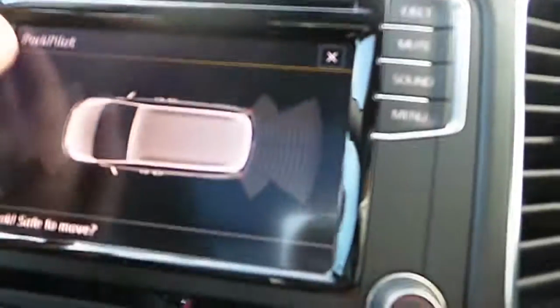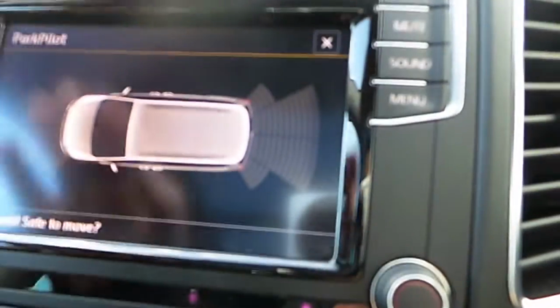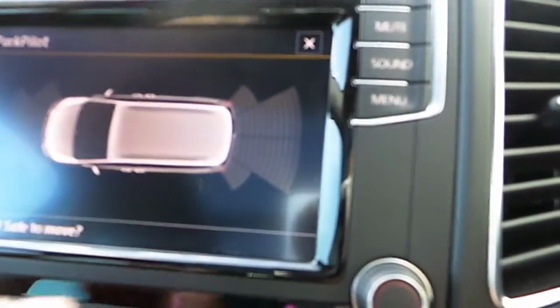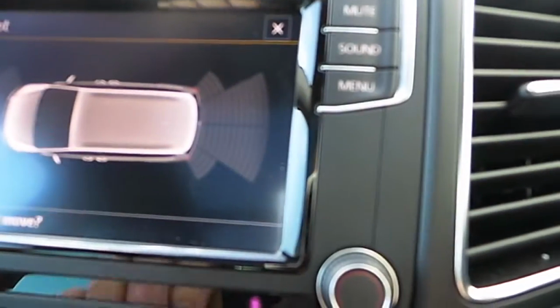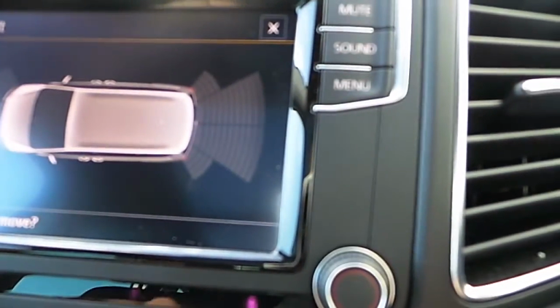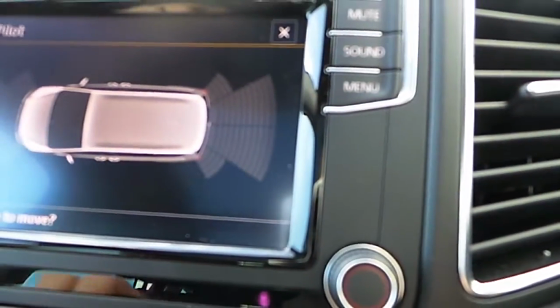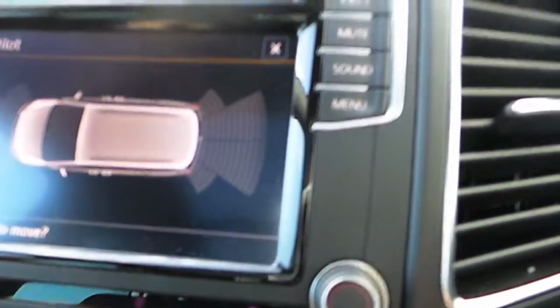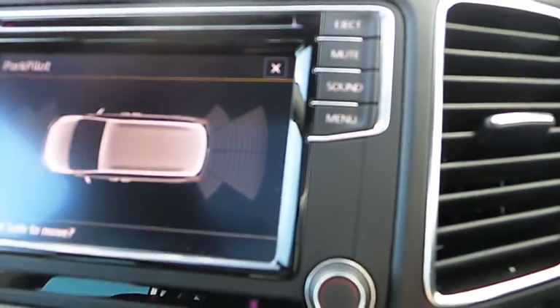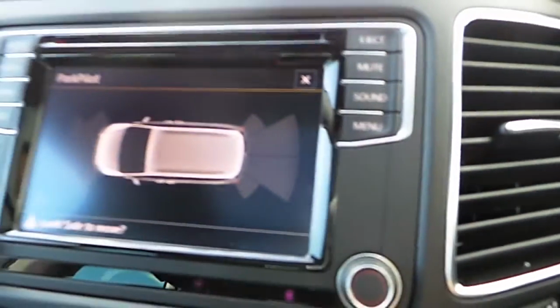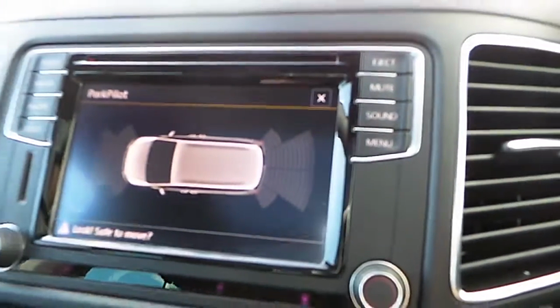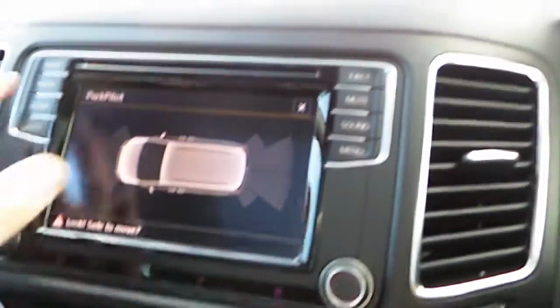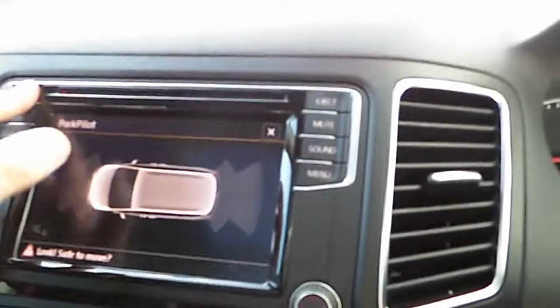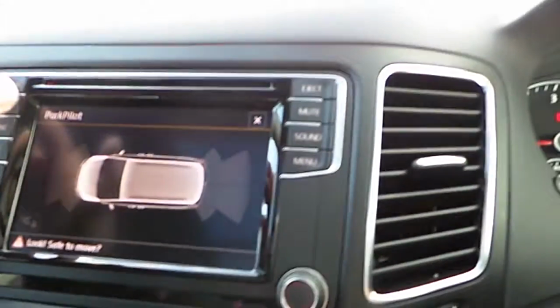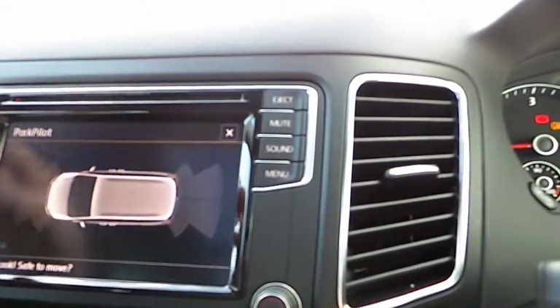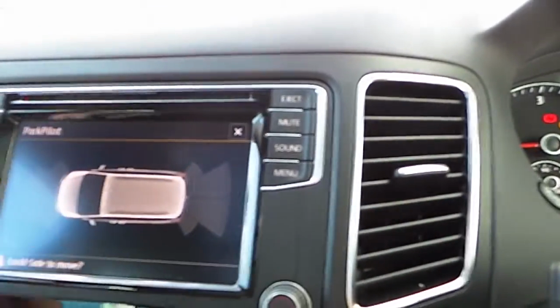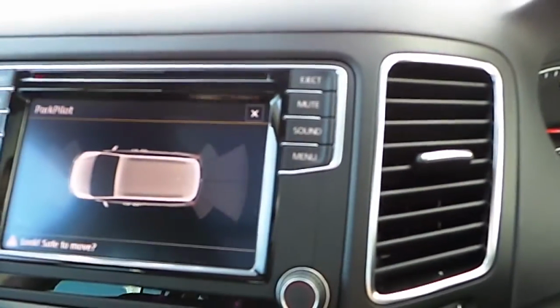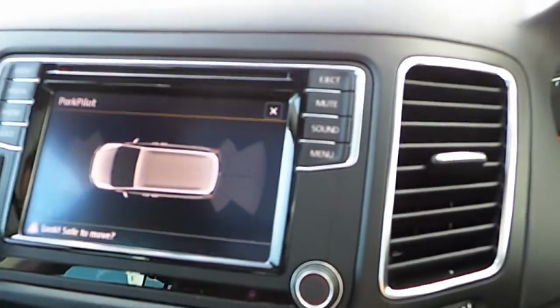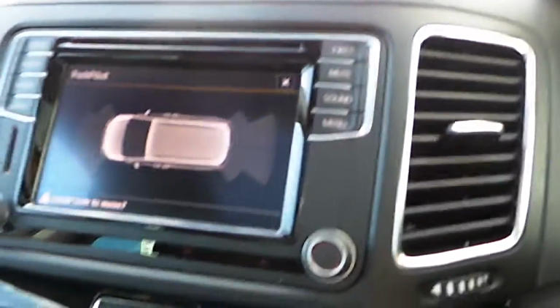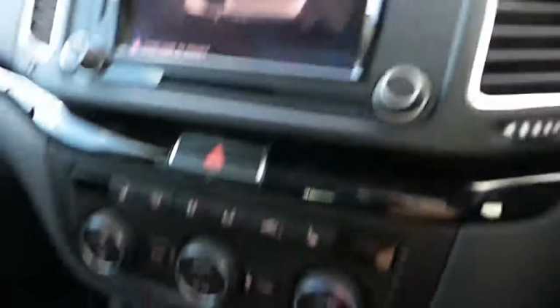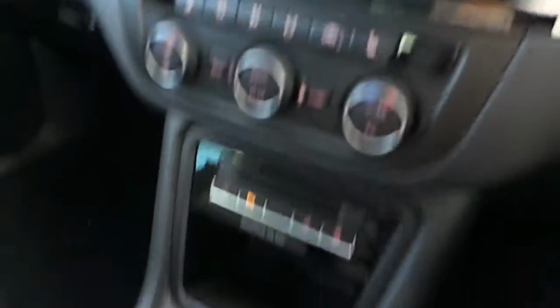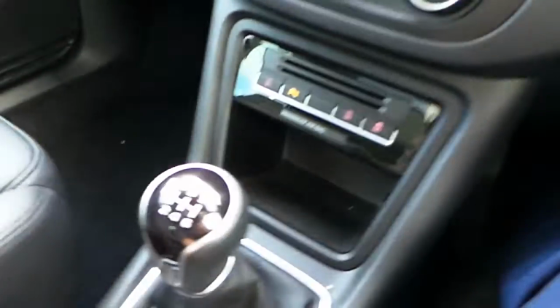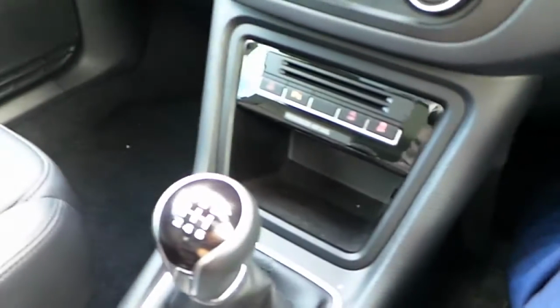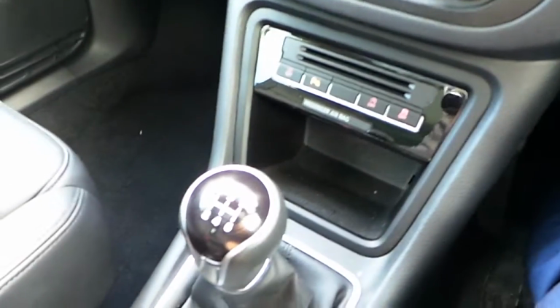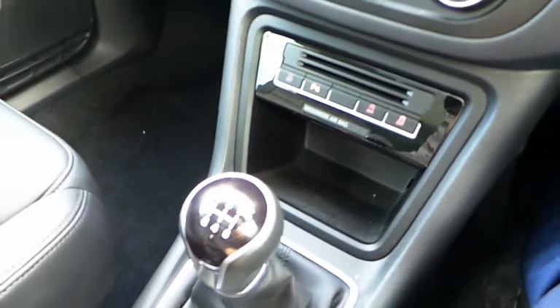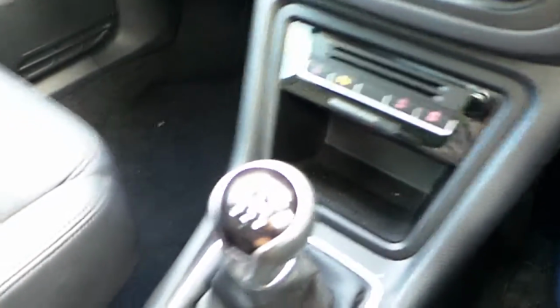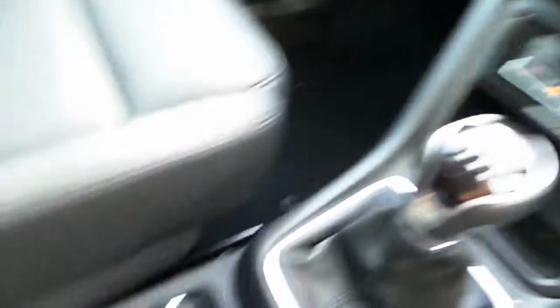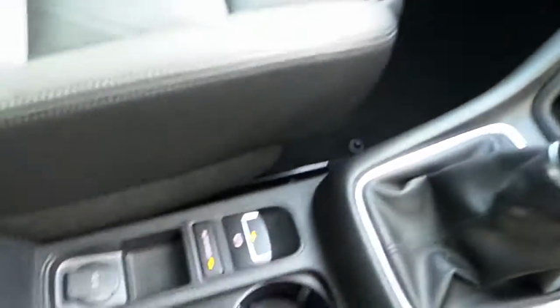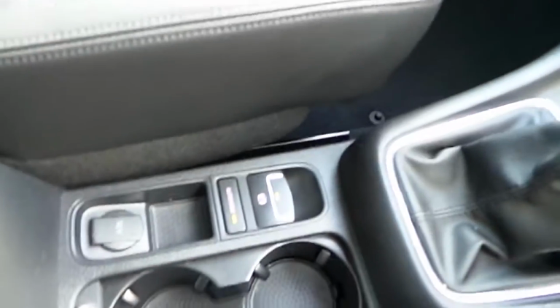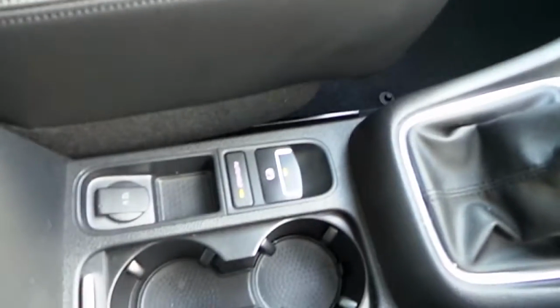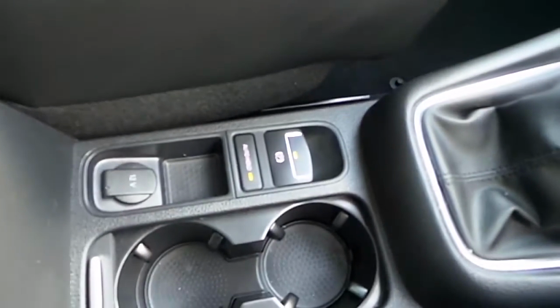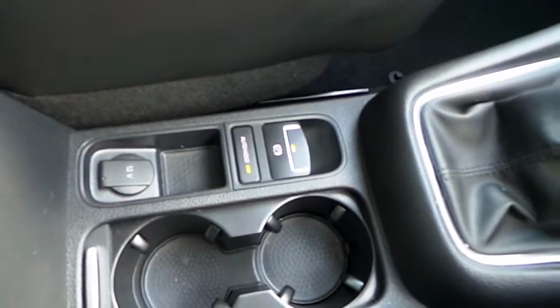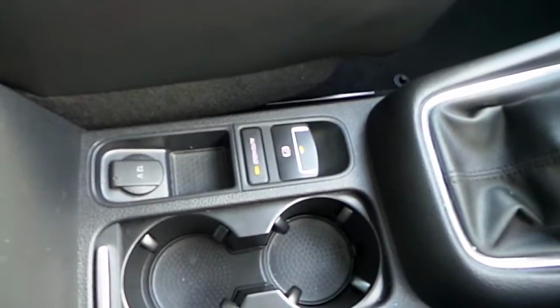You've got a touch screen stereo as well. It's a six-speed manual with an electric handbrake and hill hold.